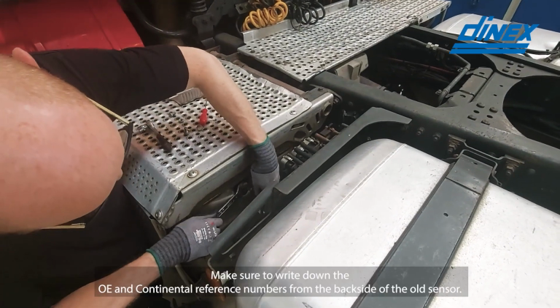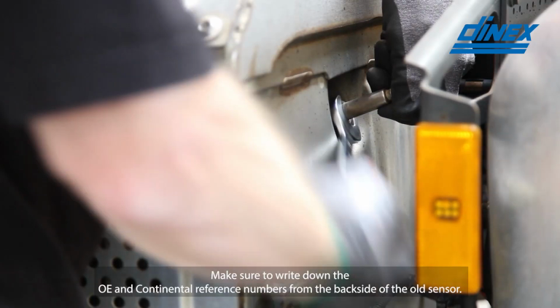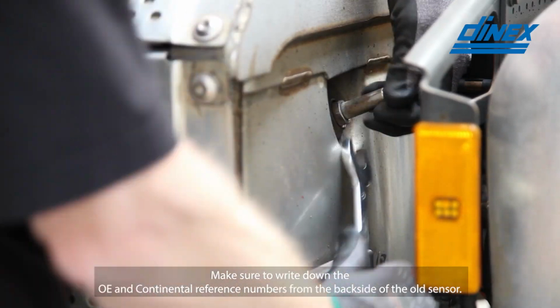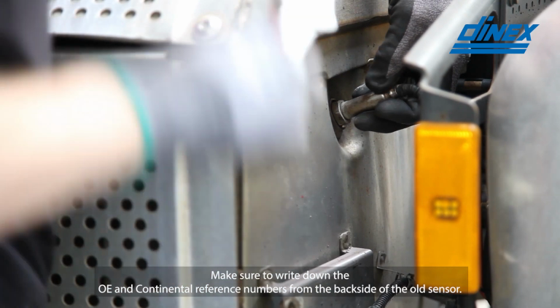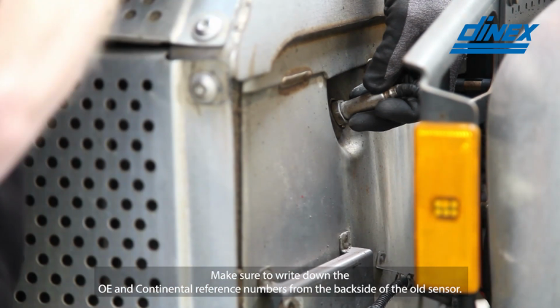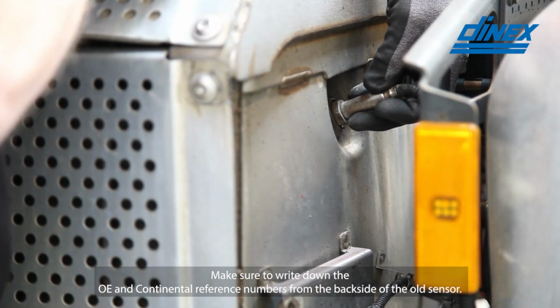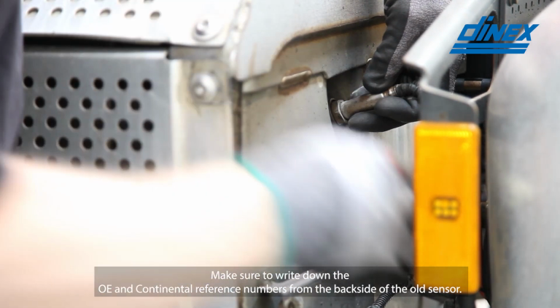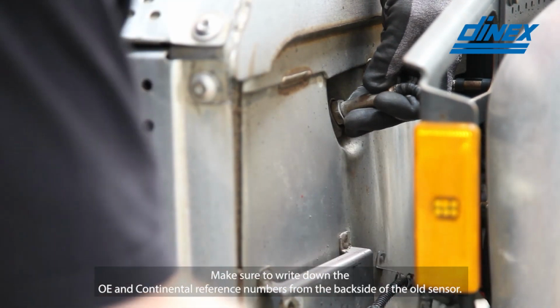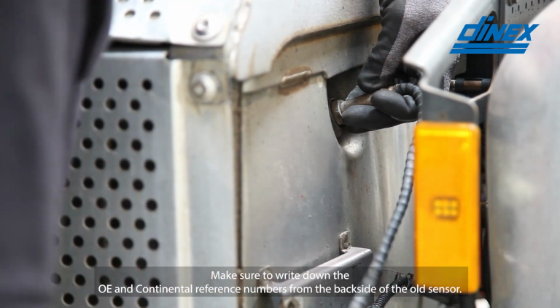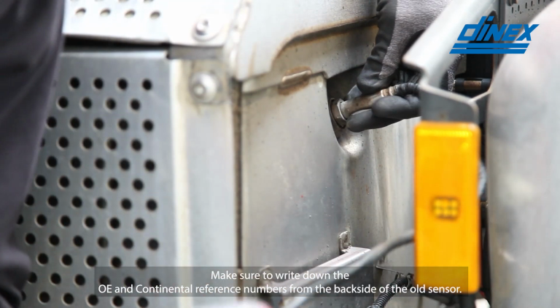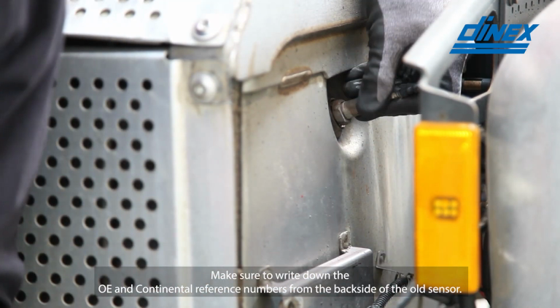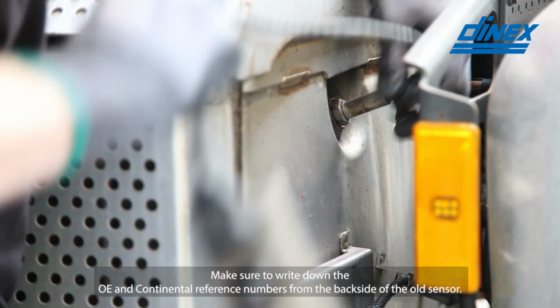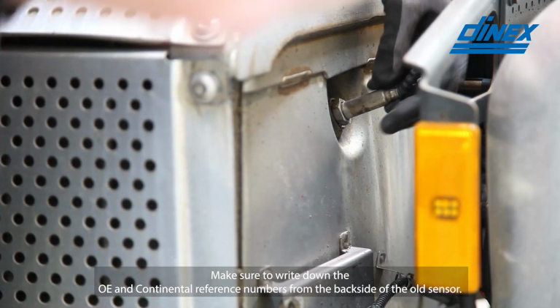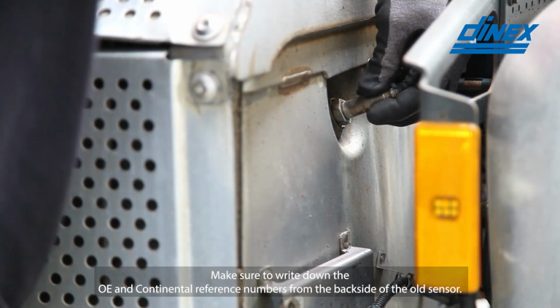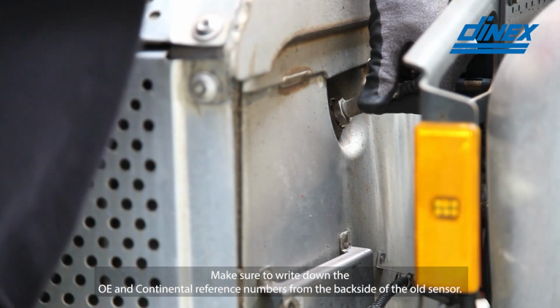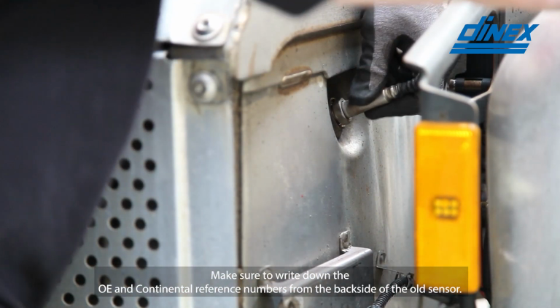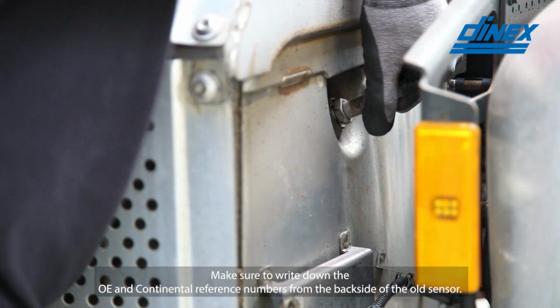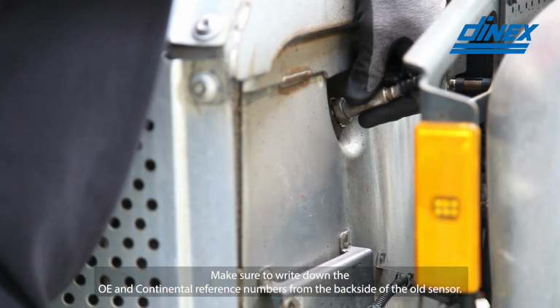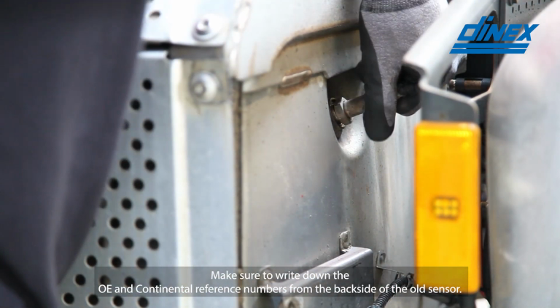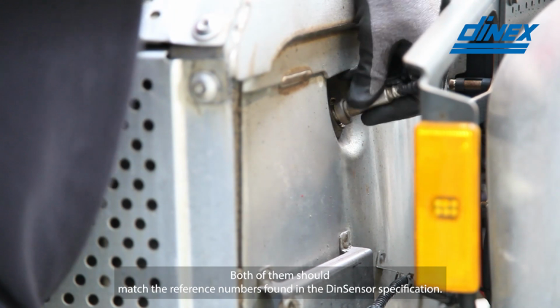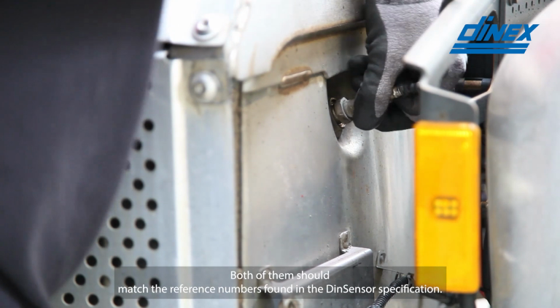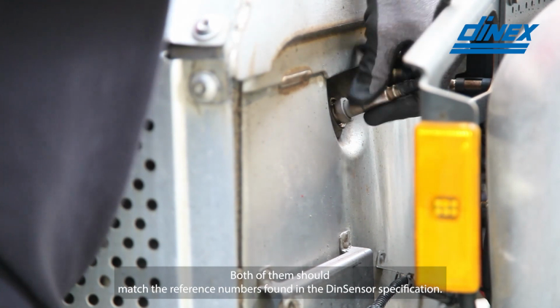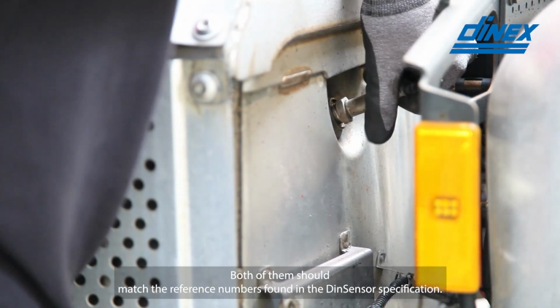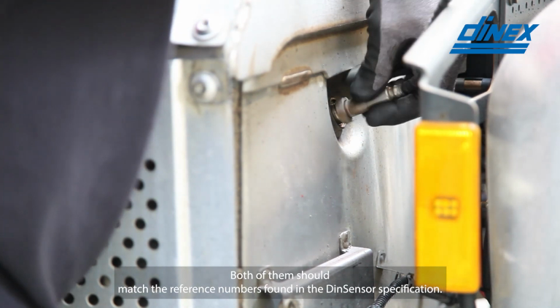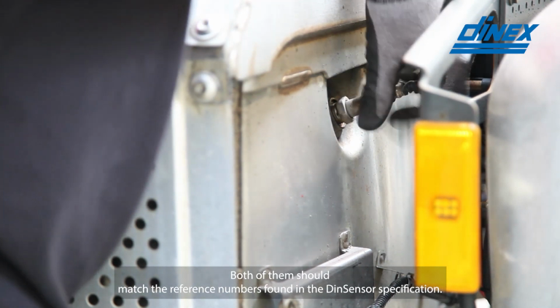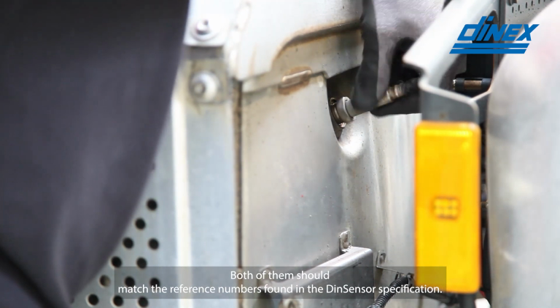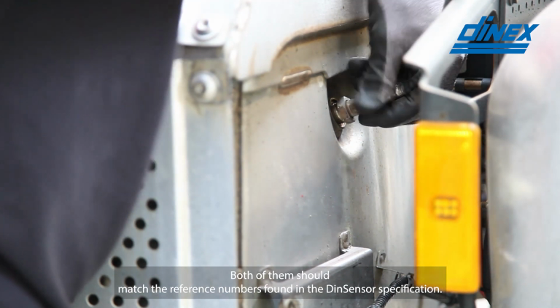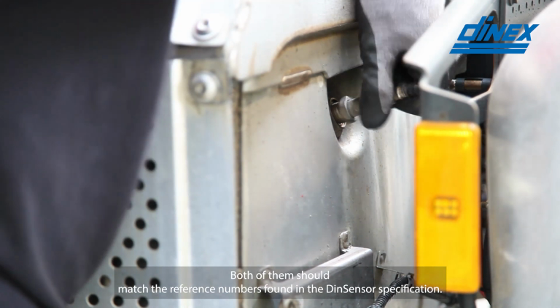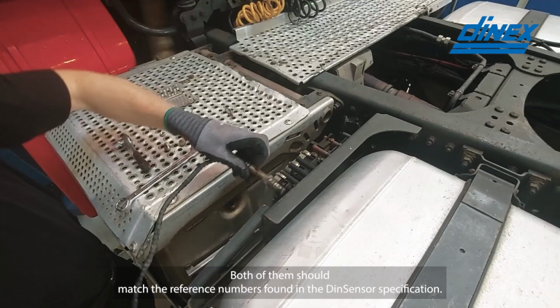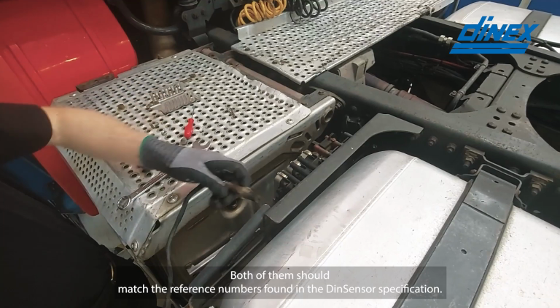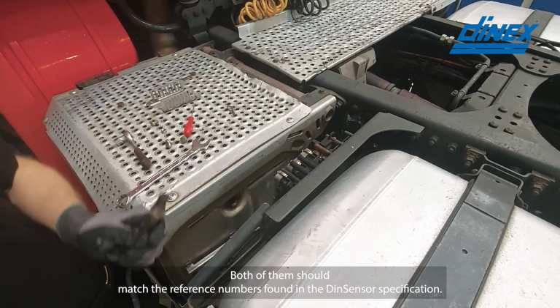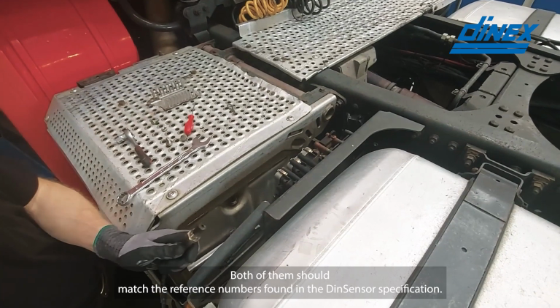Make sure to write down the OE and continental reference numbers from the backside of the old sensor. Both of them should match the reference numbers found in the DIN sensor specification.